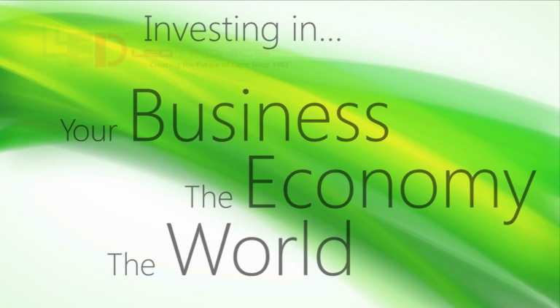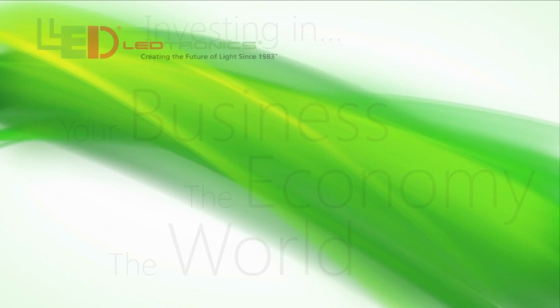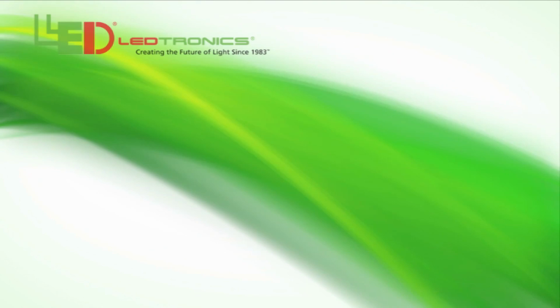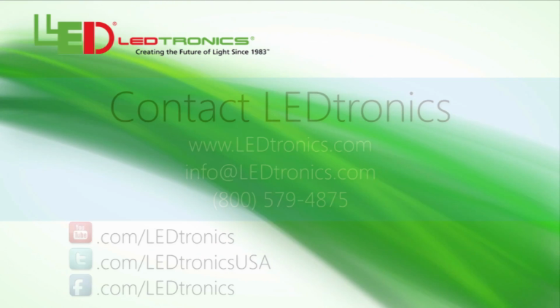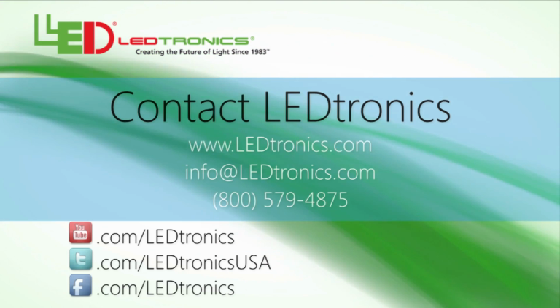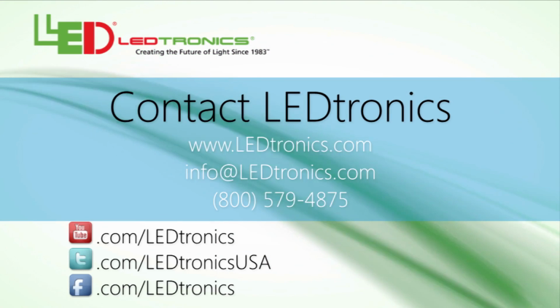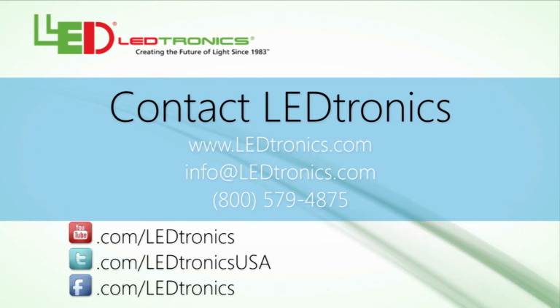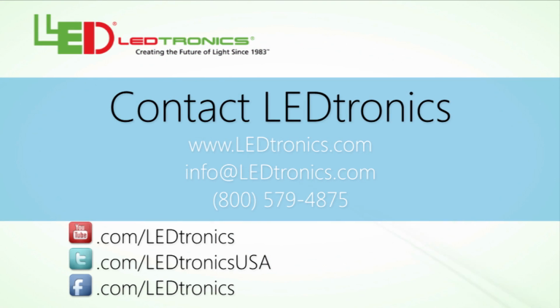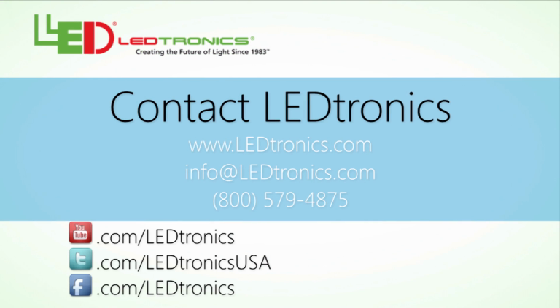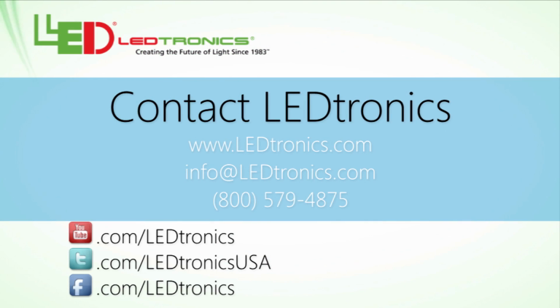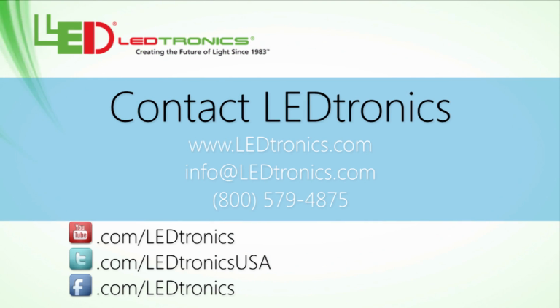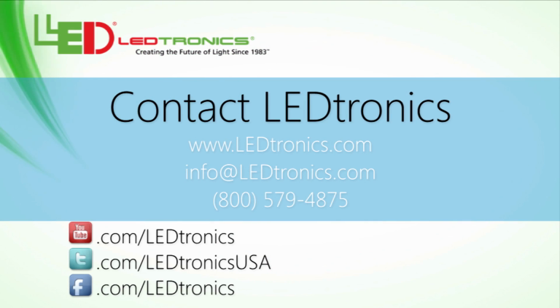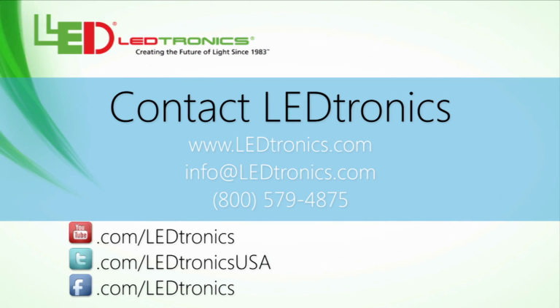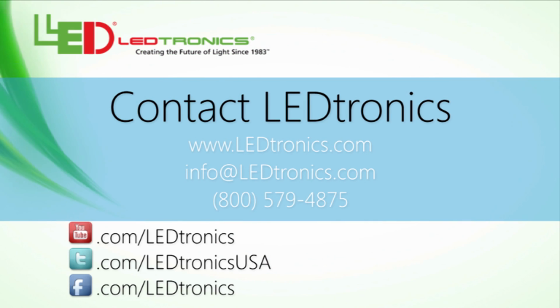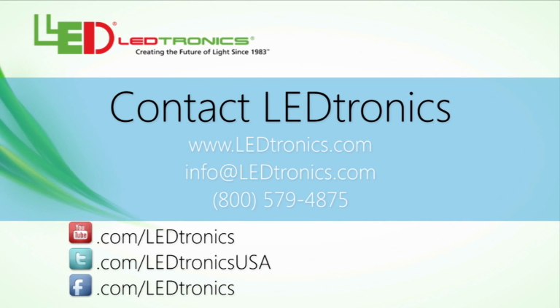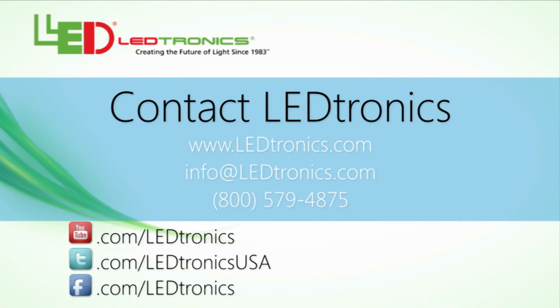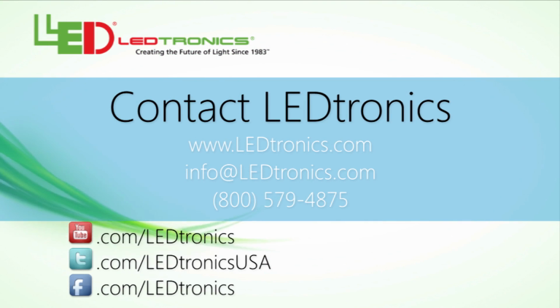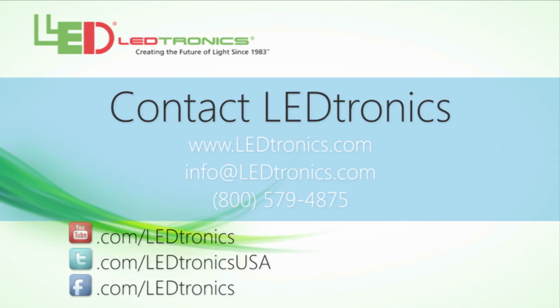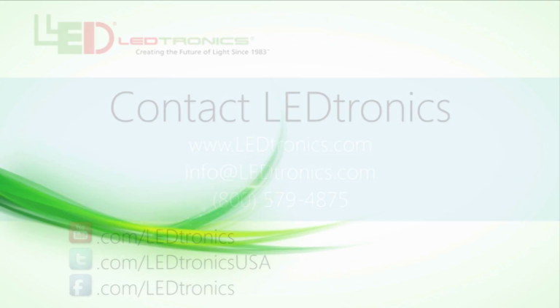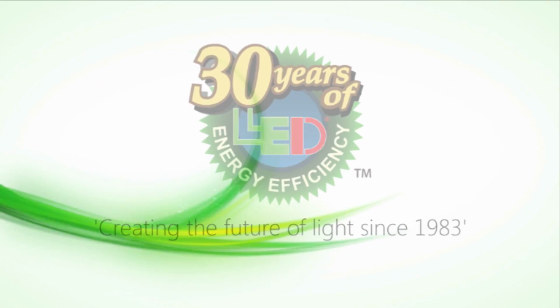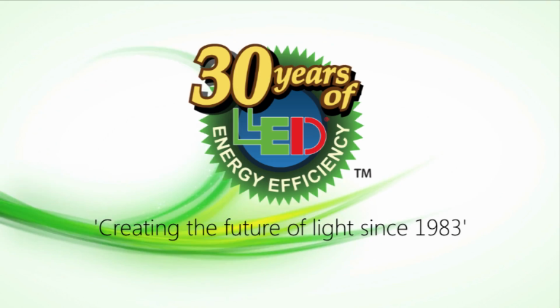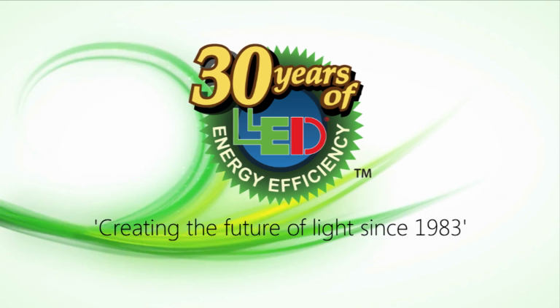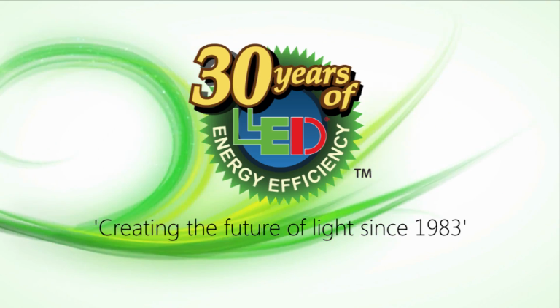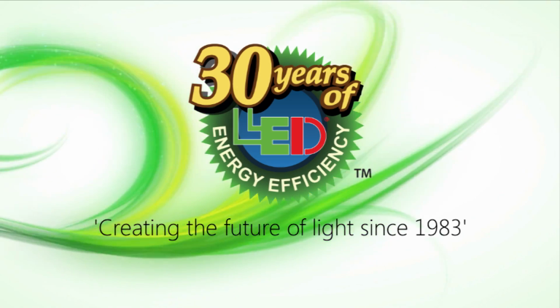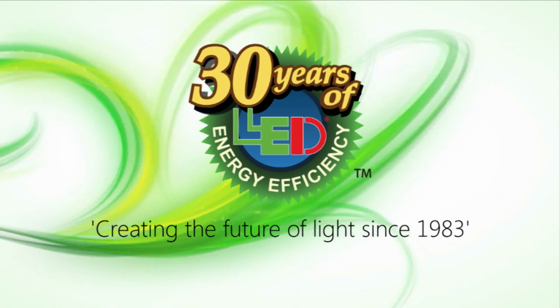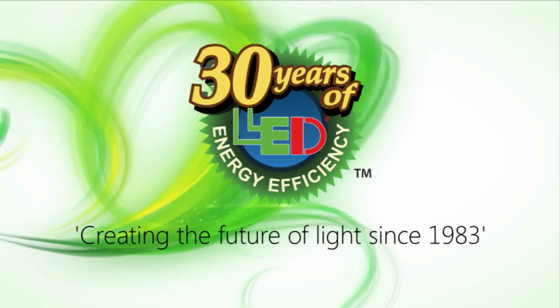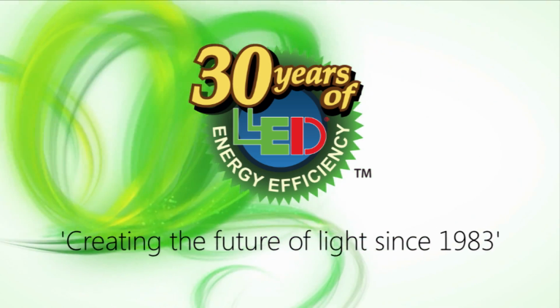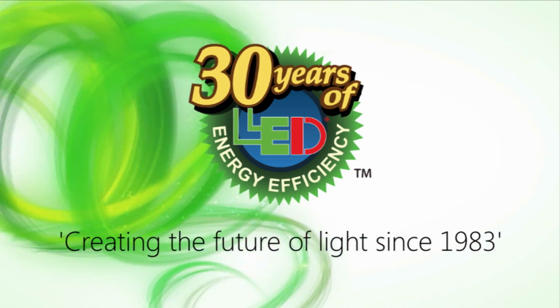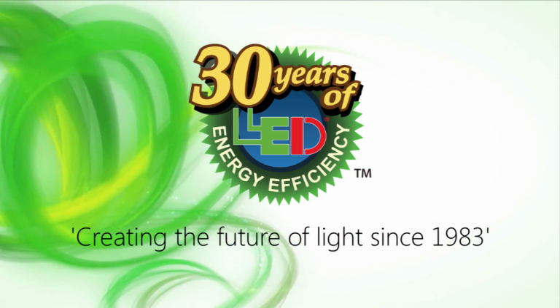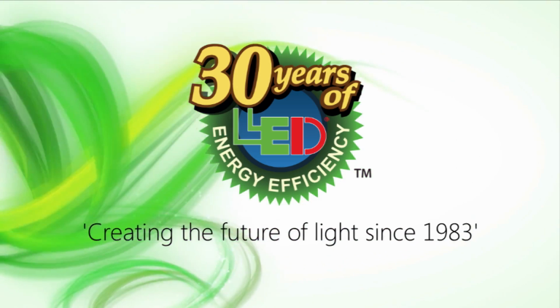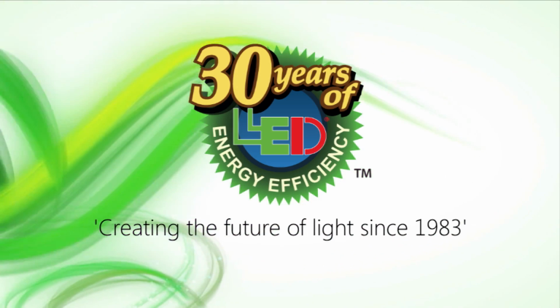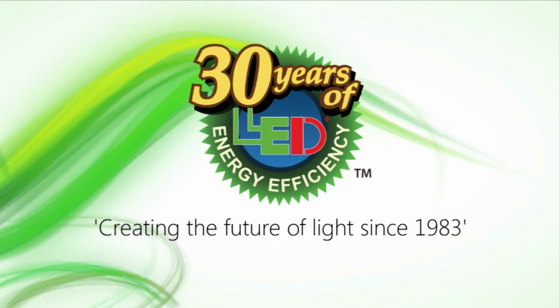Find out how LEDtronics can provide a solid-state lighting solution for you. Contact us today. LEDtronics — creating the future of light since 1983.